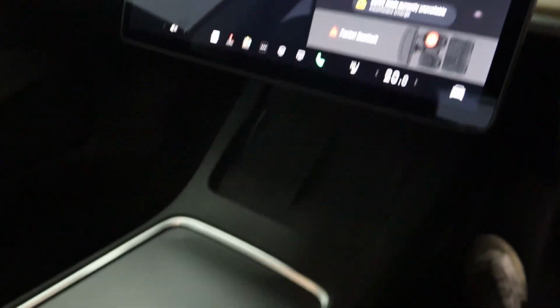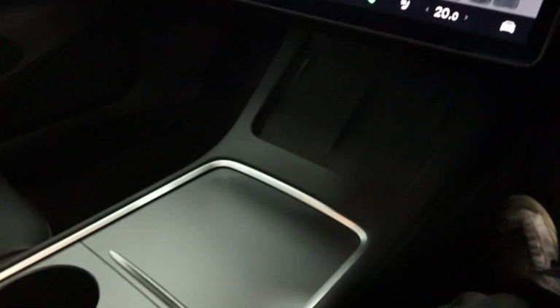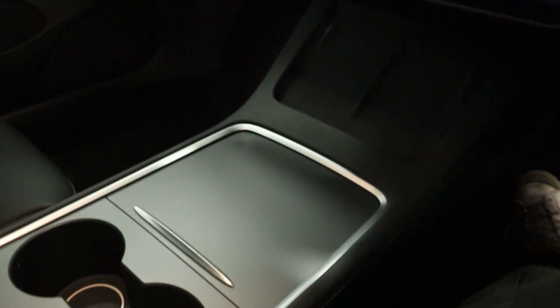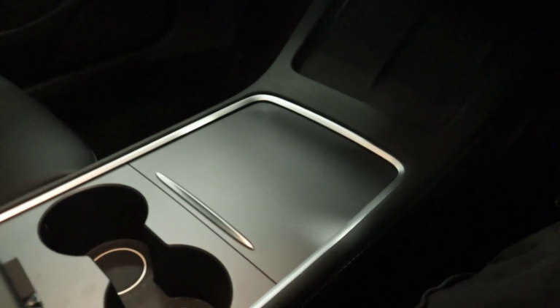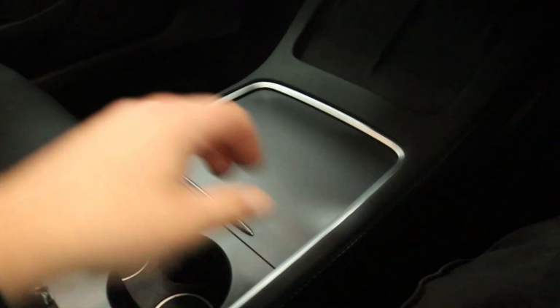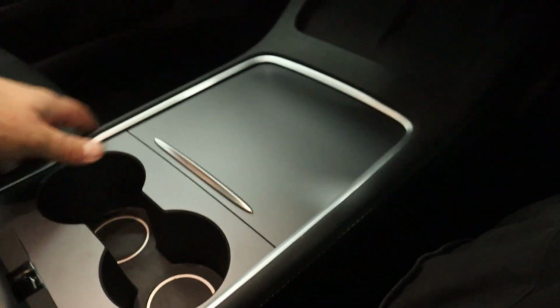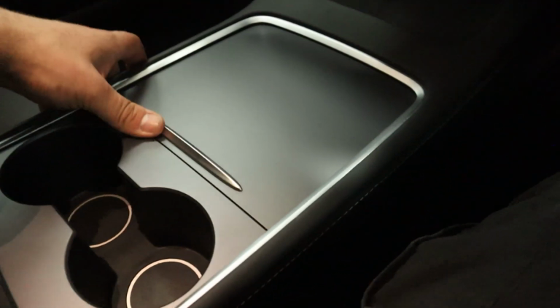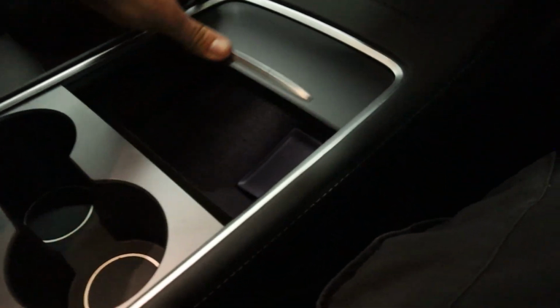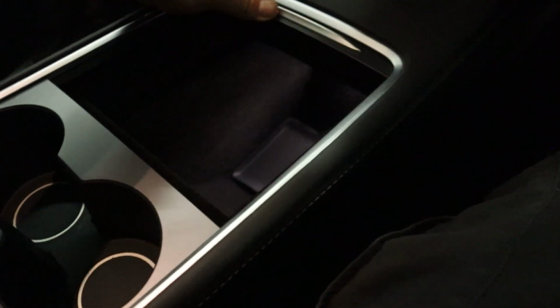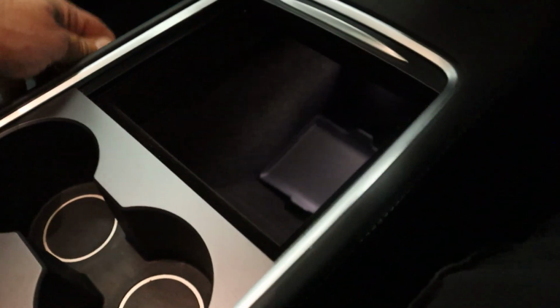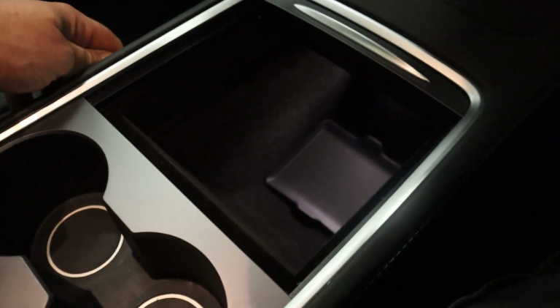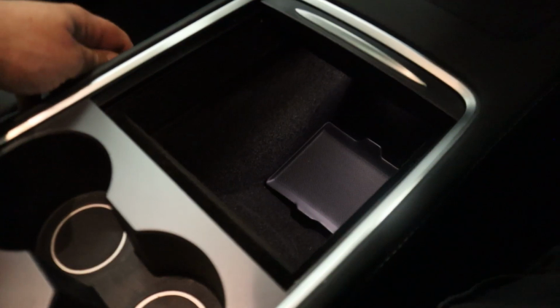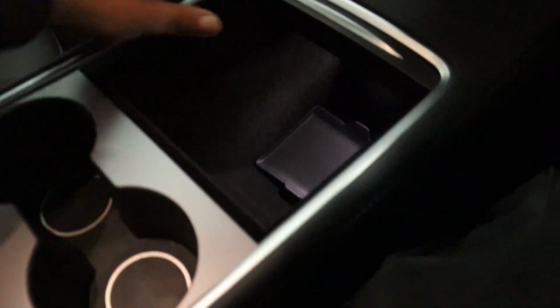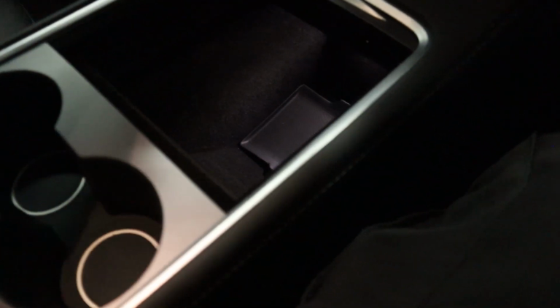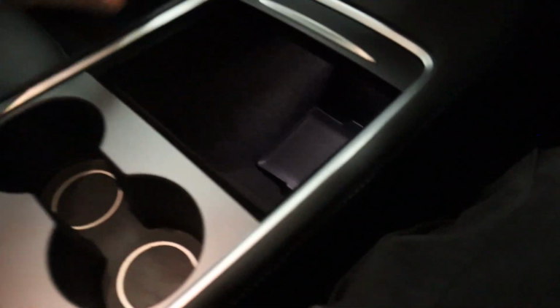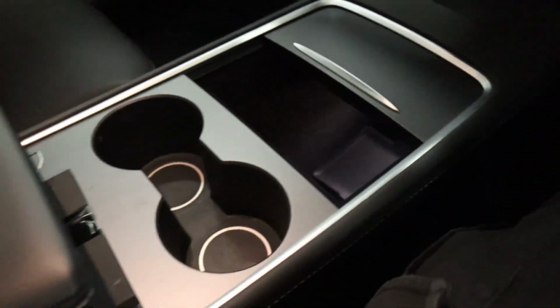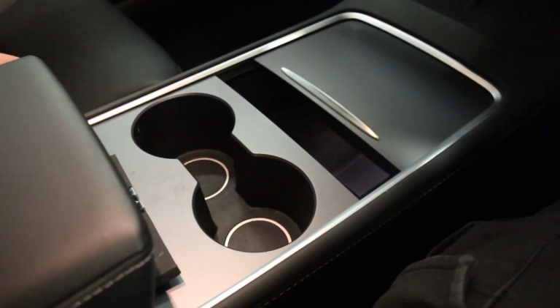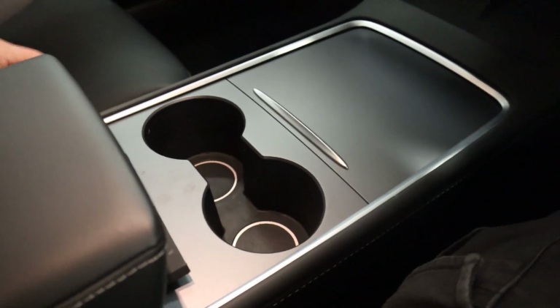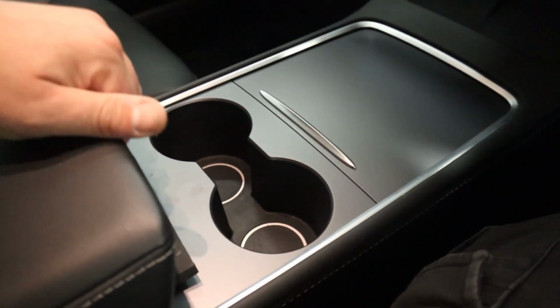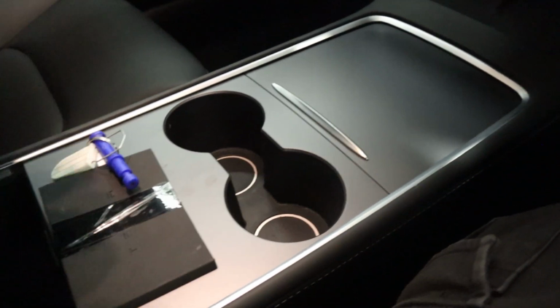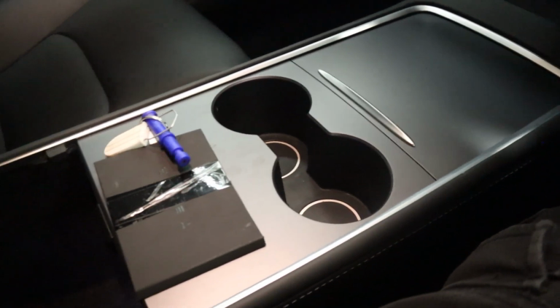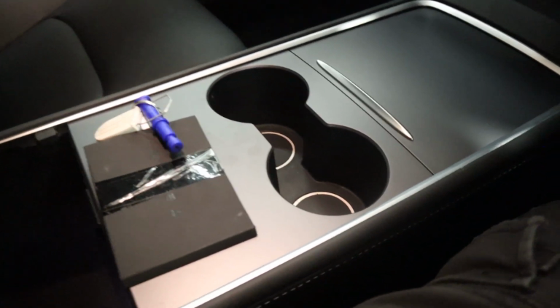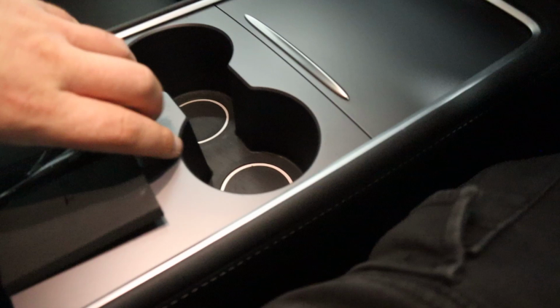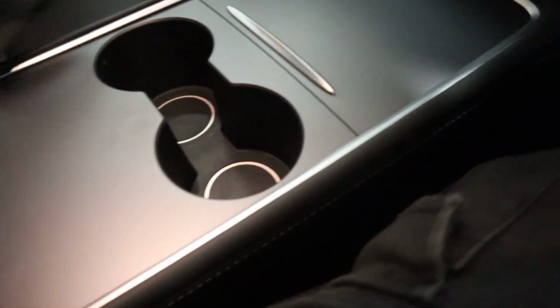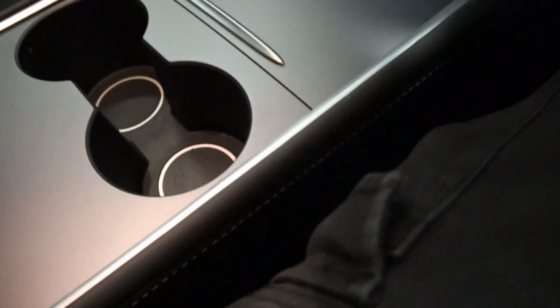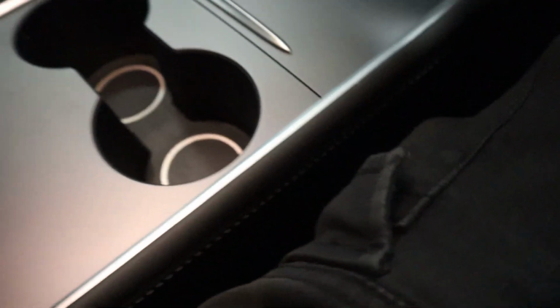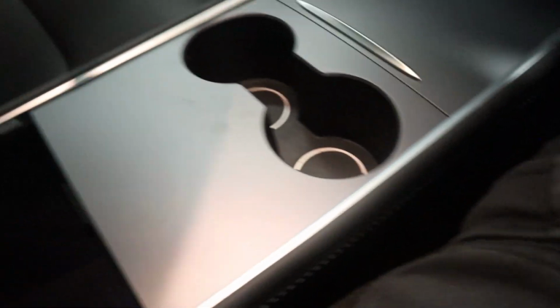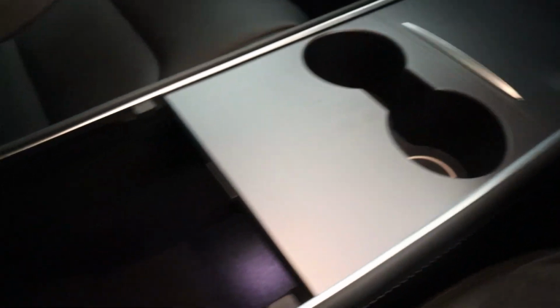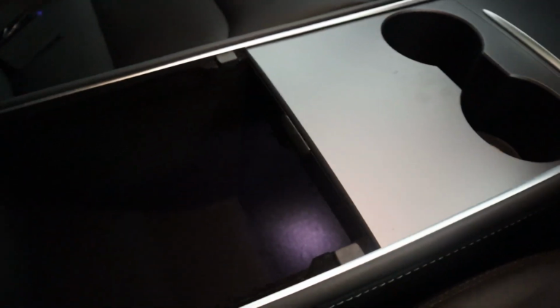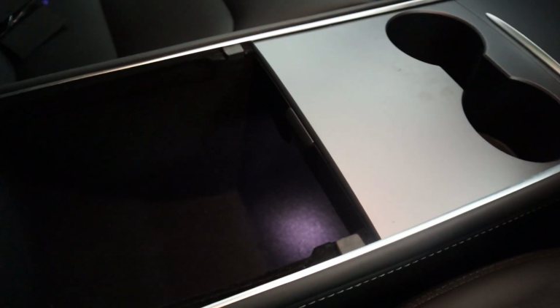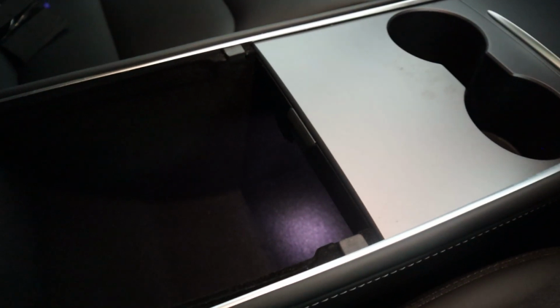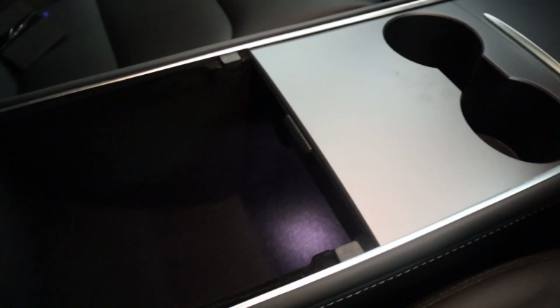Moving on down, there's no transmission, so of course you've got plenty of space to play with — goes all the way down there. Two spacious cup holders, with the key card storage area. You've also got storage underneath there as well.